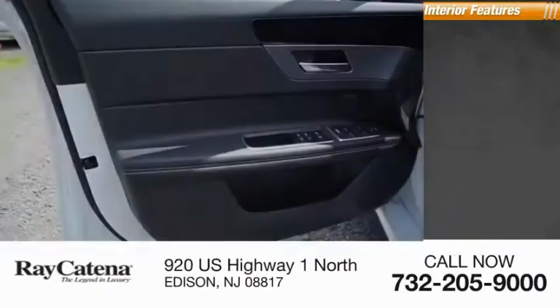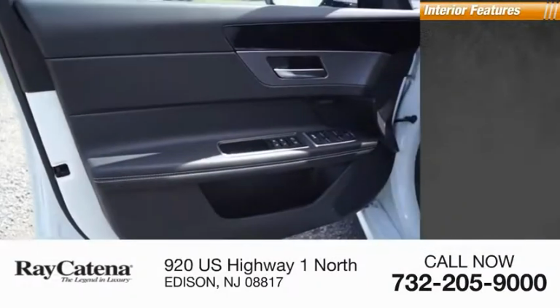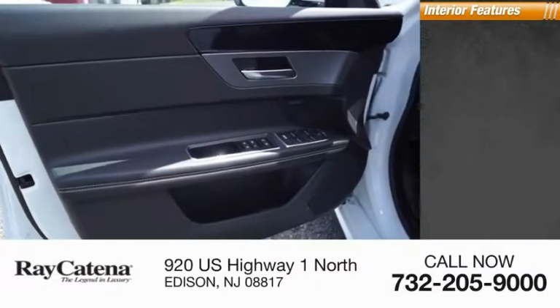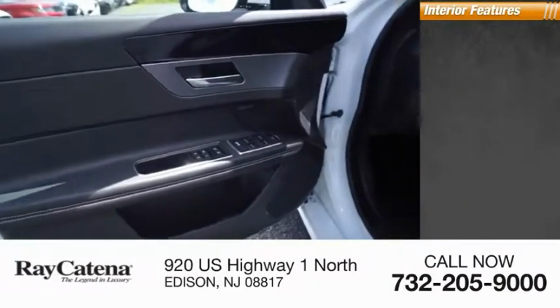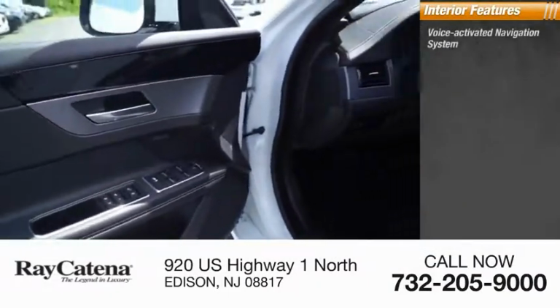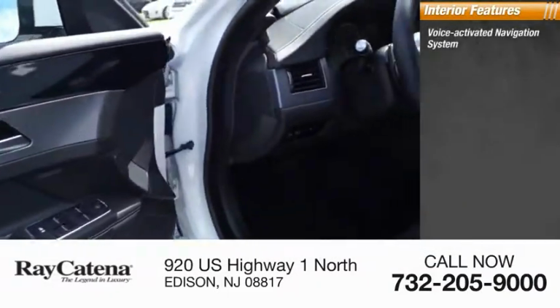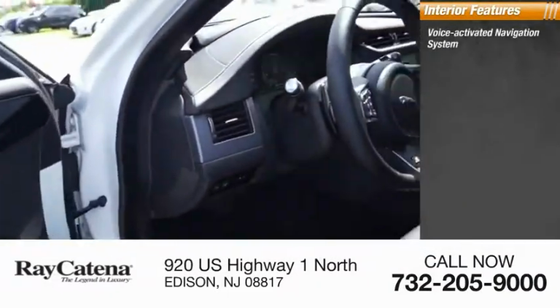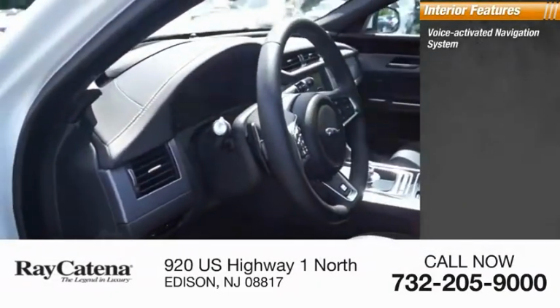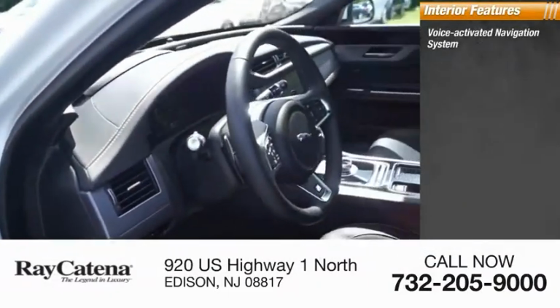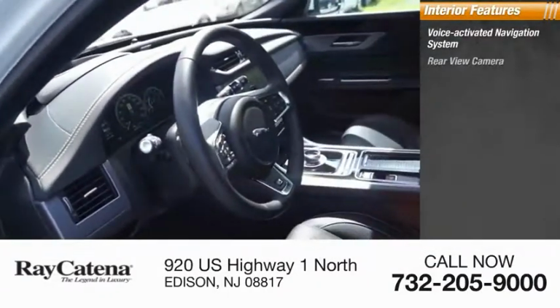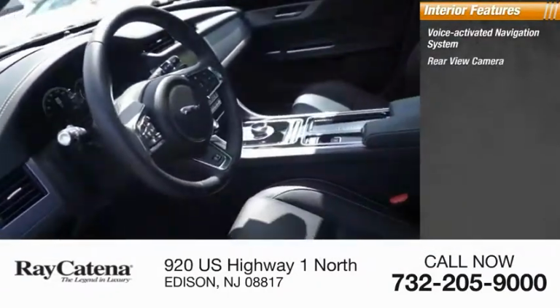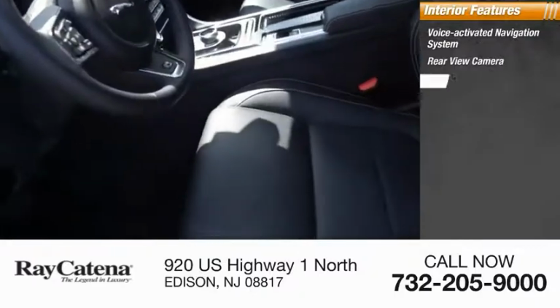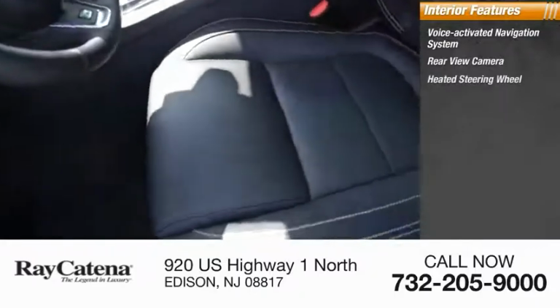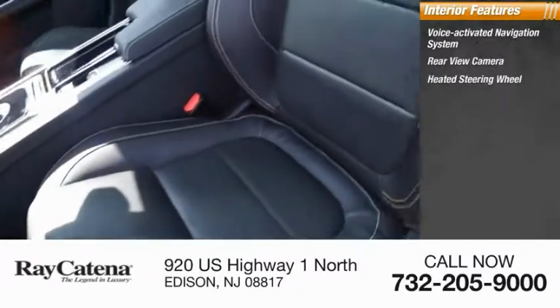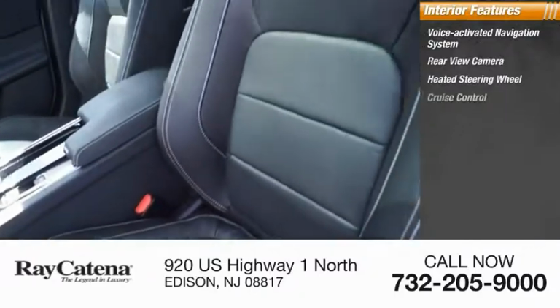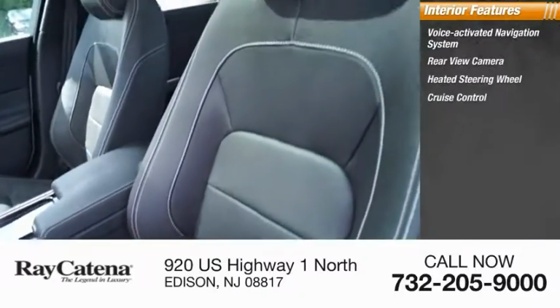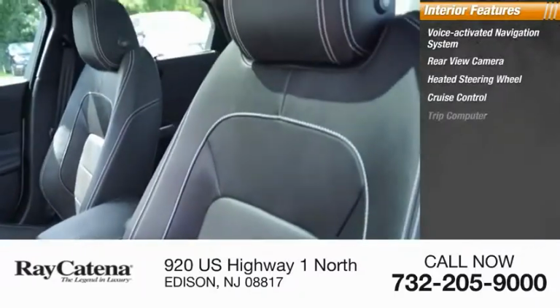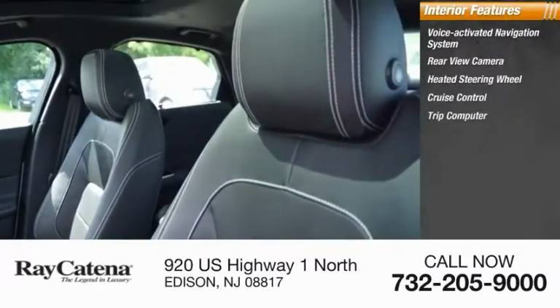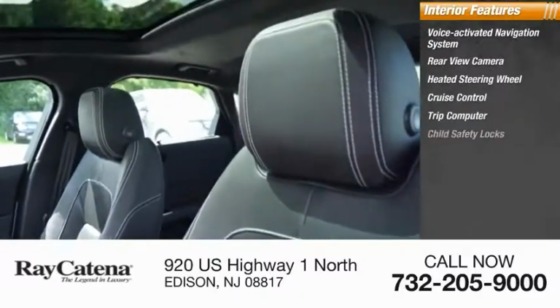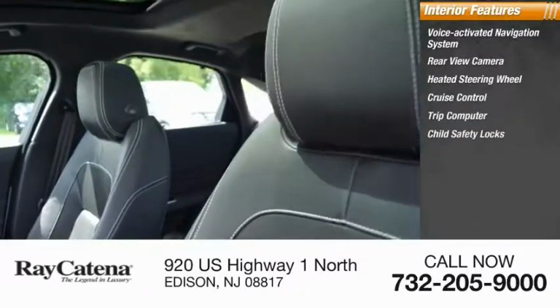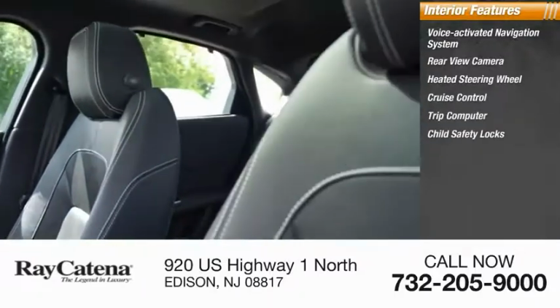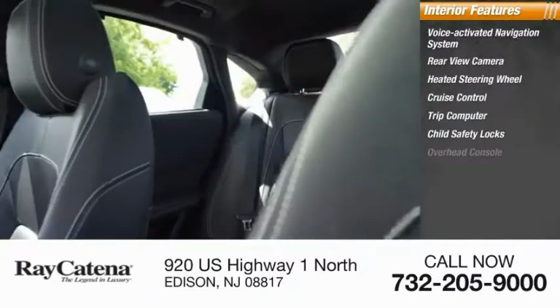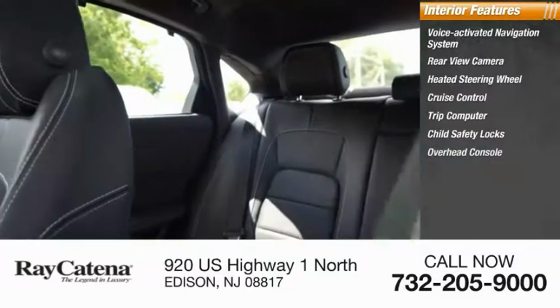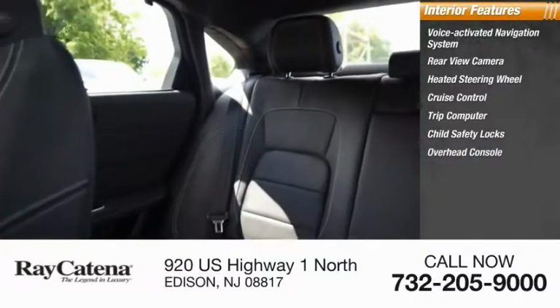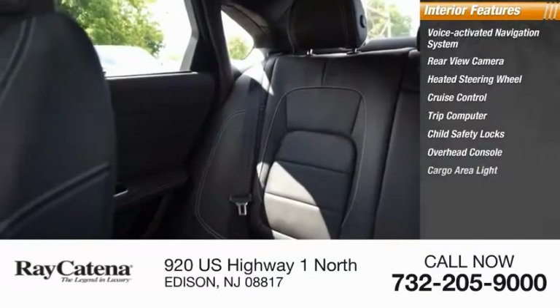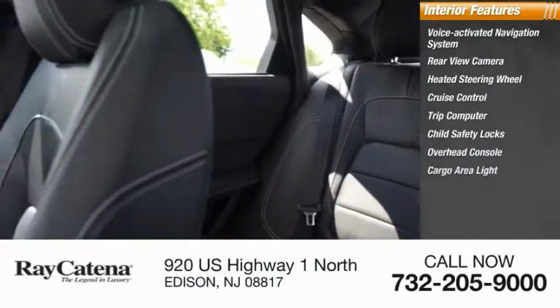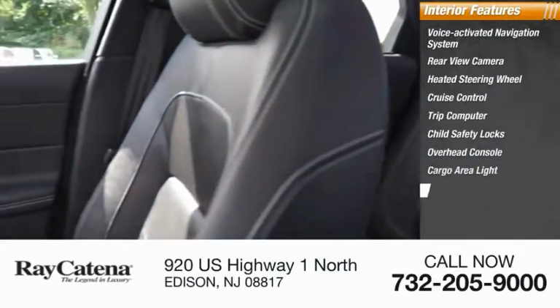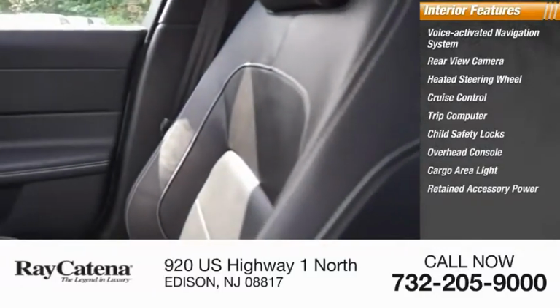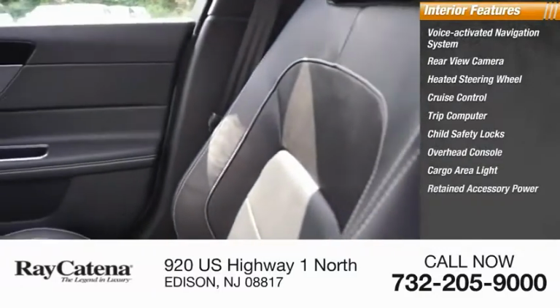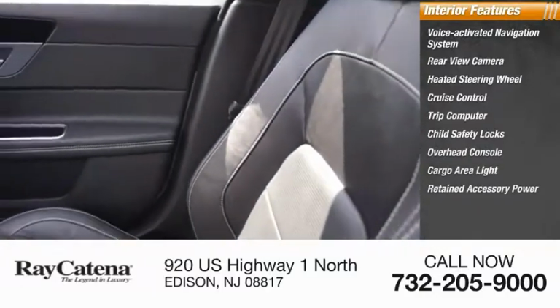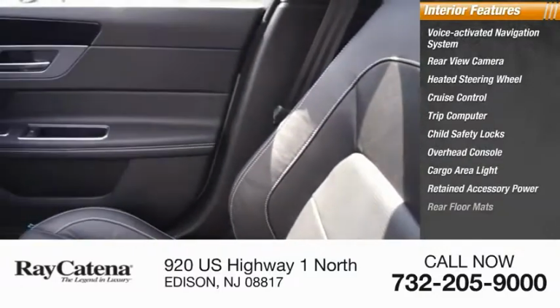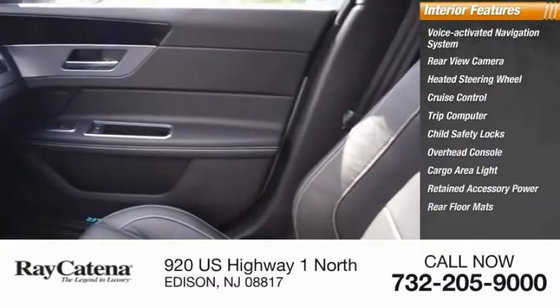Inside you'll find a voice activated navigation system, rear view camera, heated steering wheel, cruise control, trip computer, child safety locks, overhead console, cargo area light, retained accessory power, and rear floor mats.